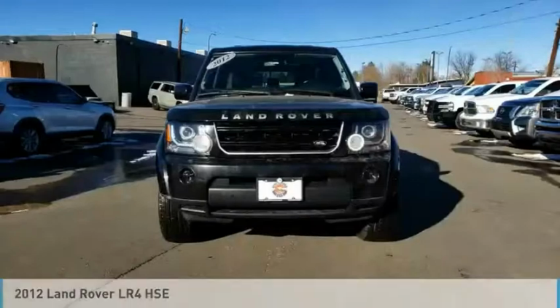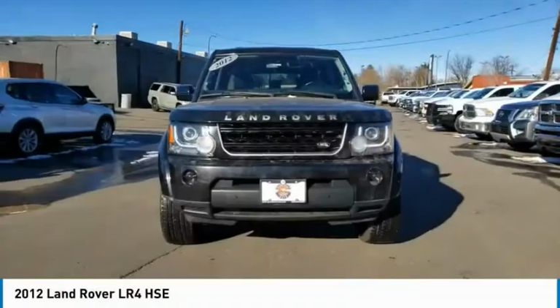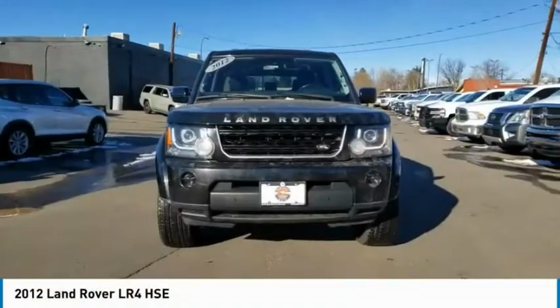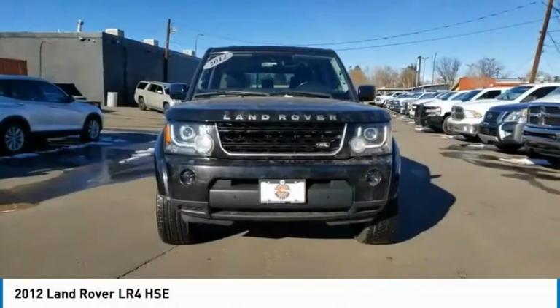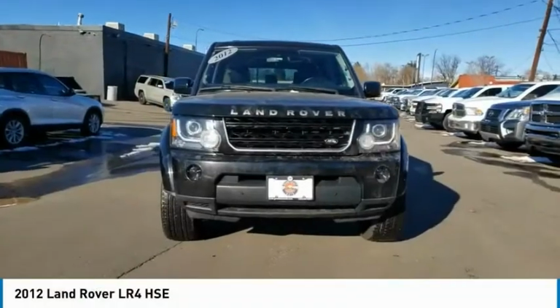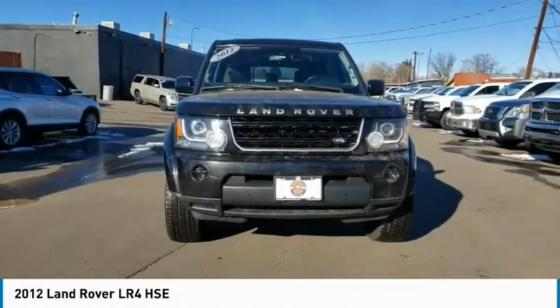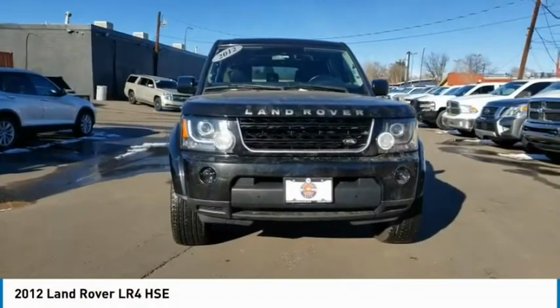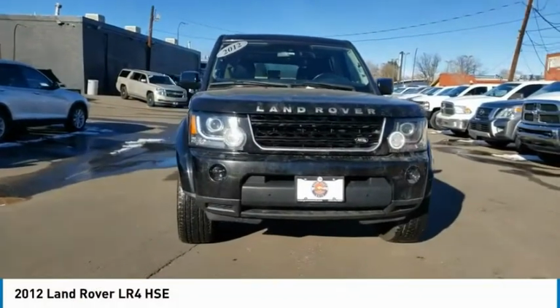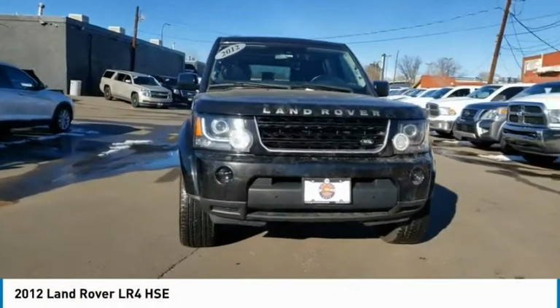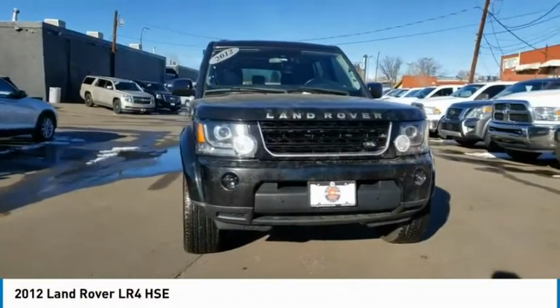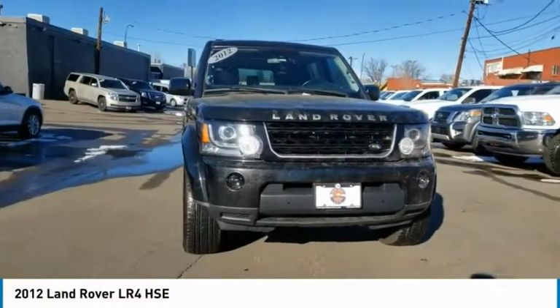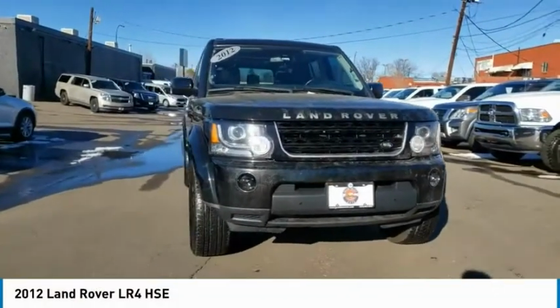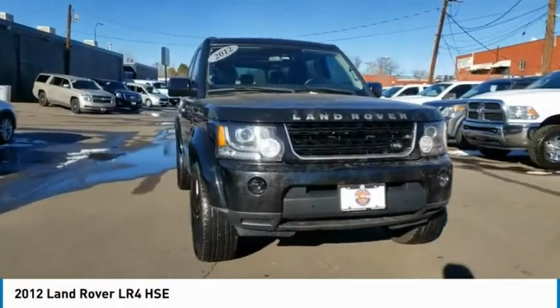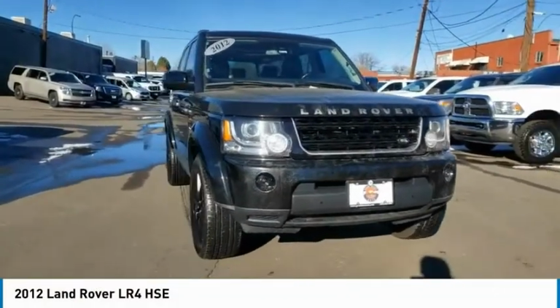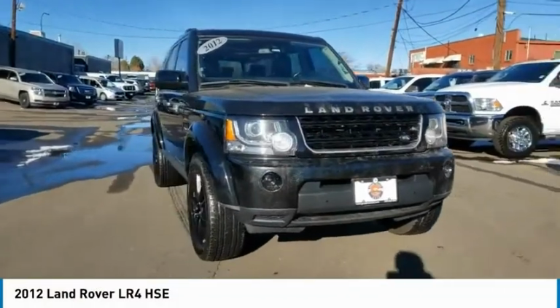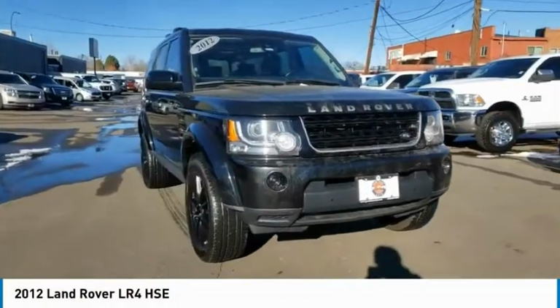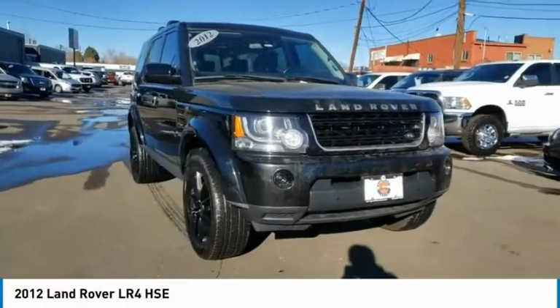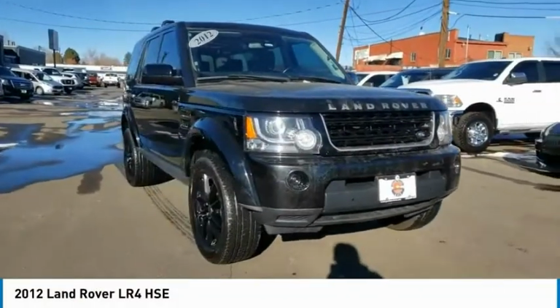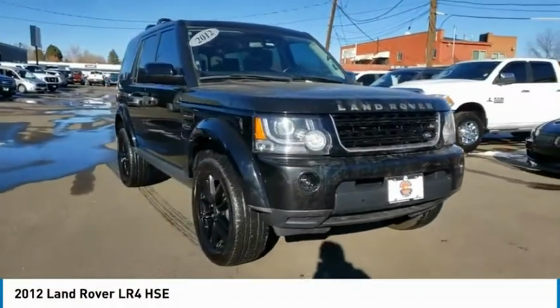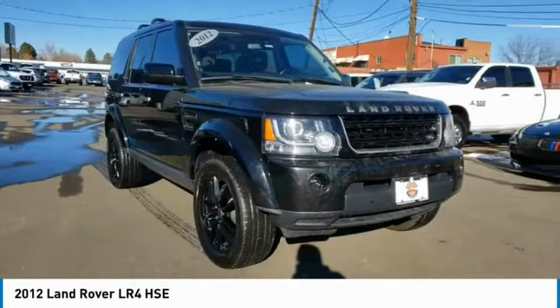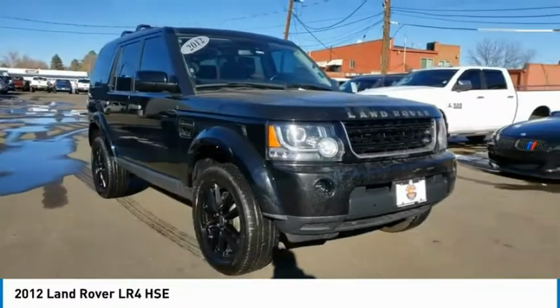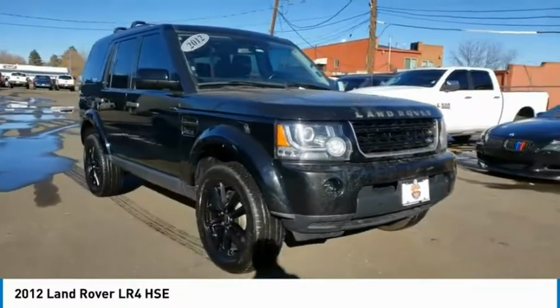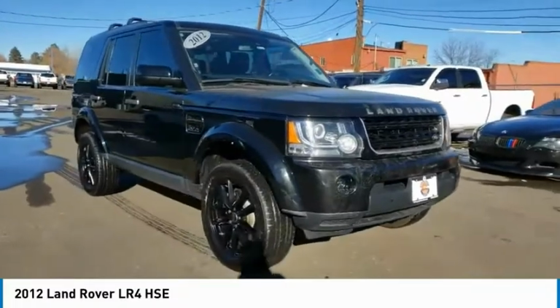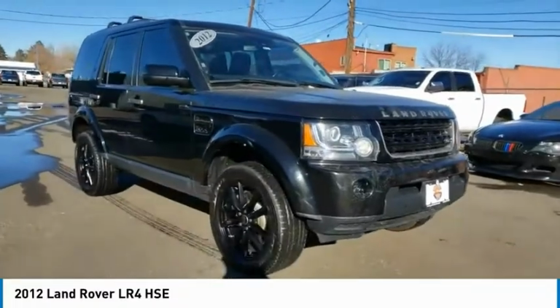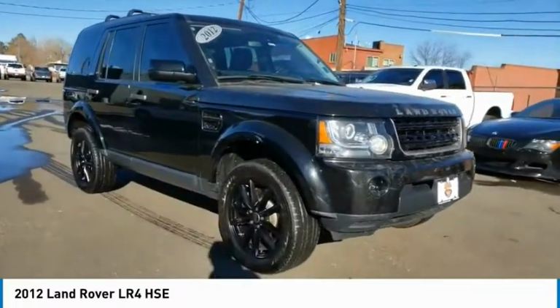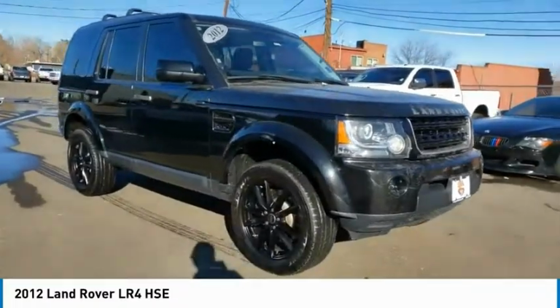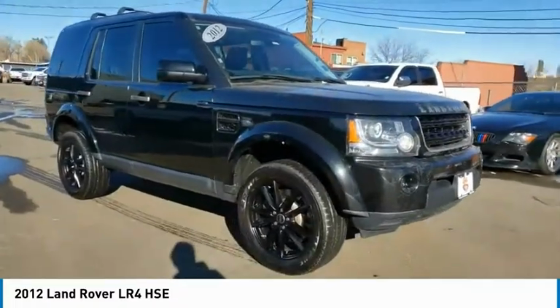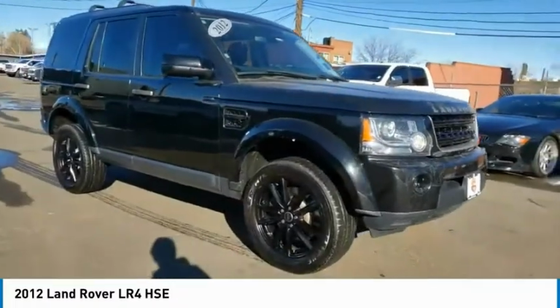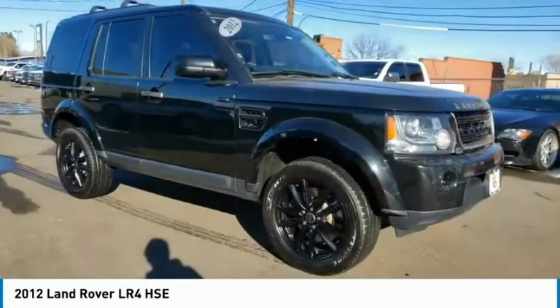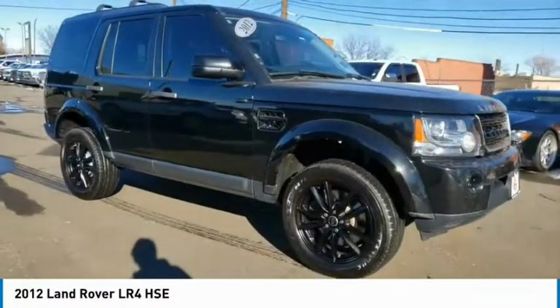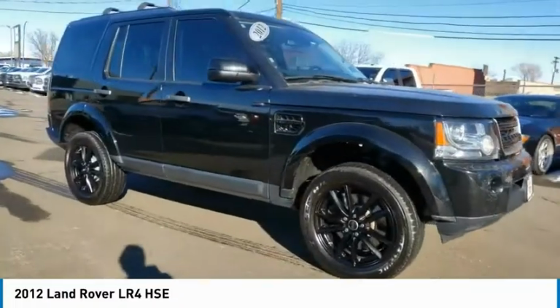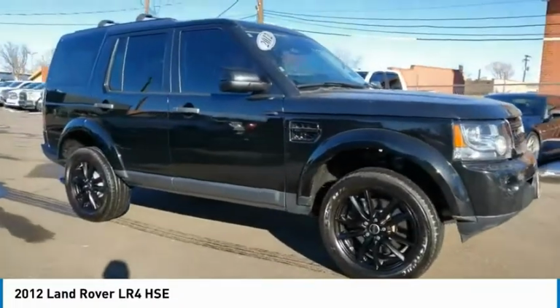Stop by and take a look at the 2012 LR4. Rockies? Check. Himalayas? Check. What else you got?